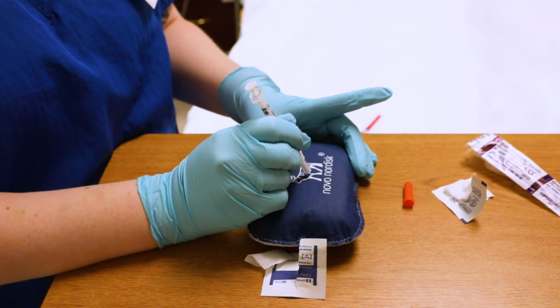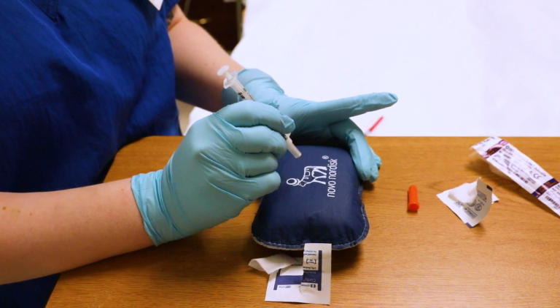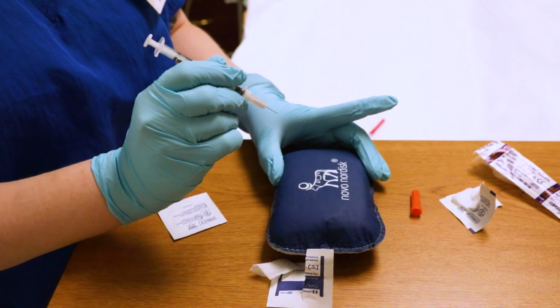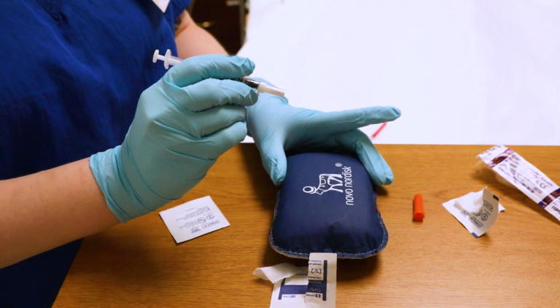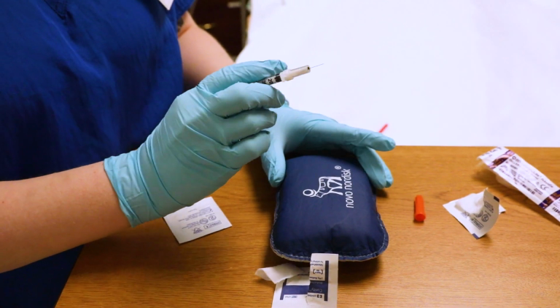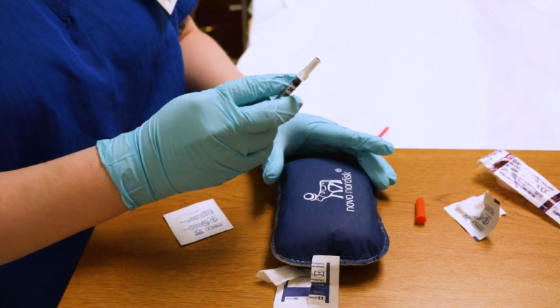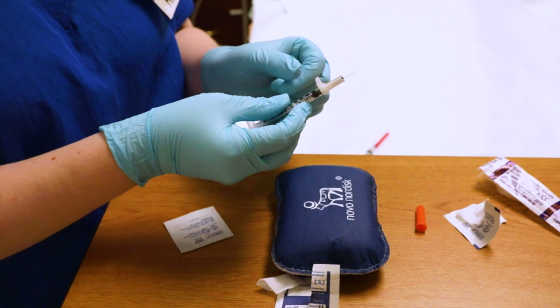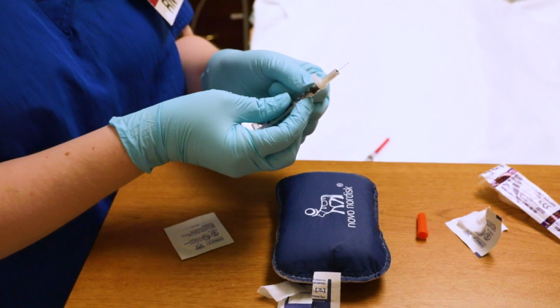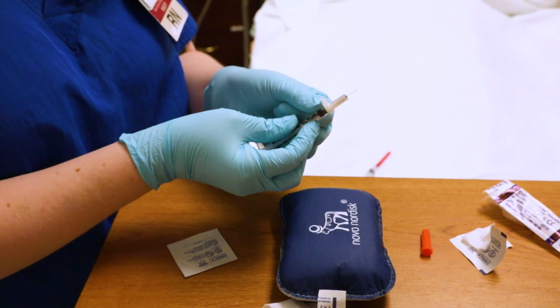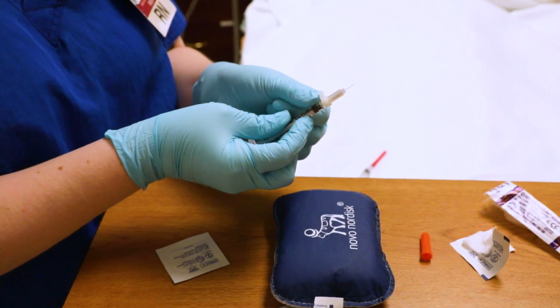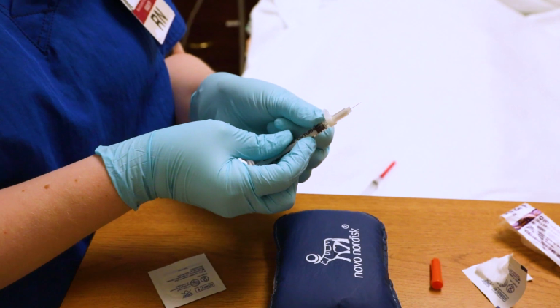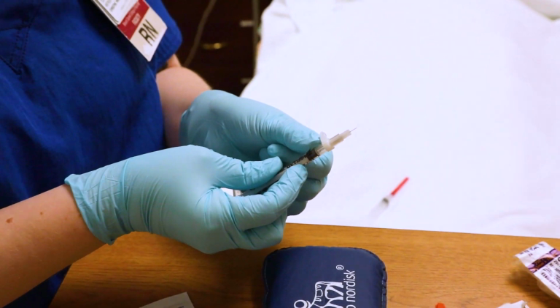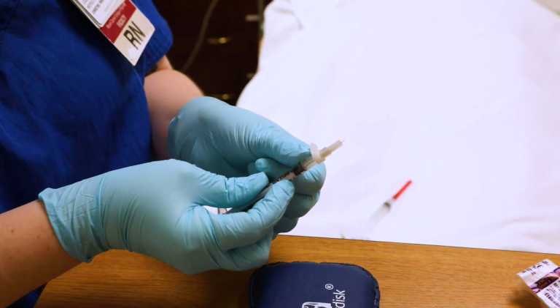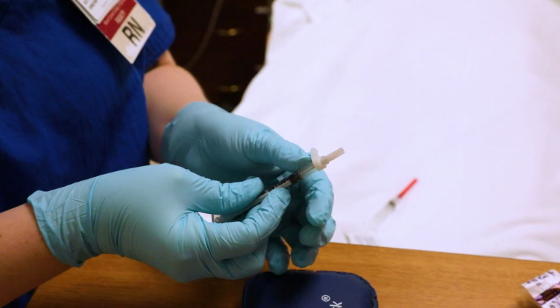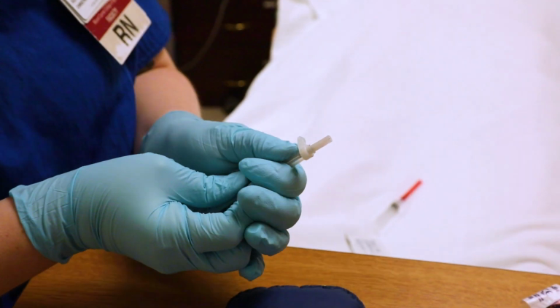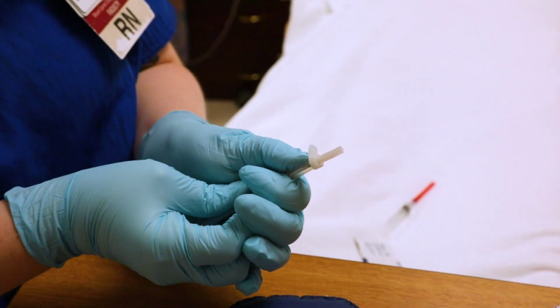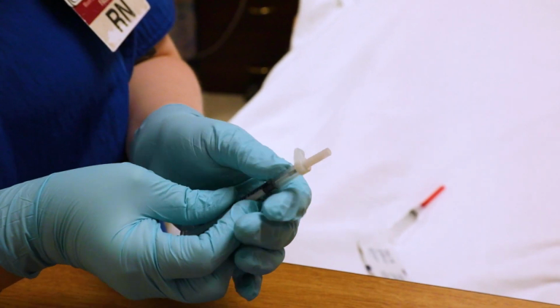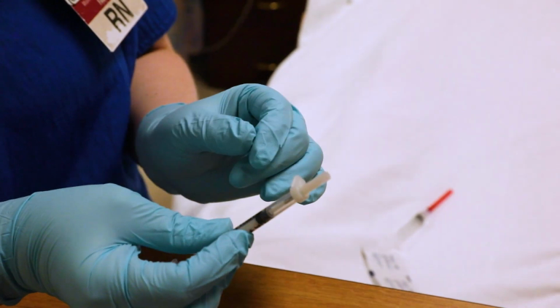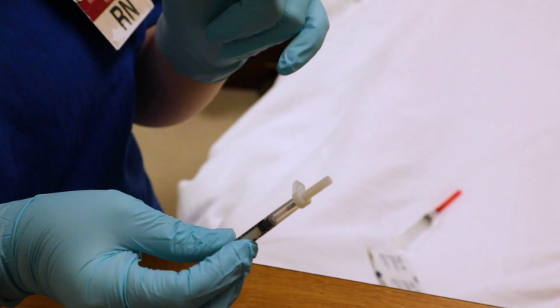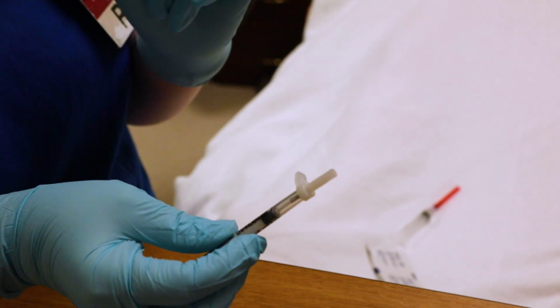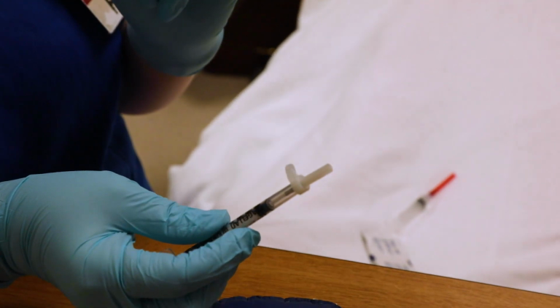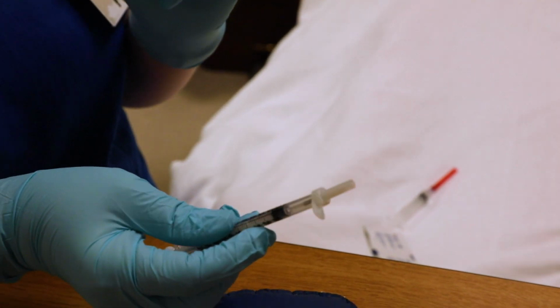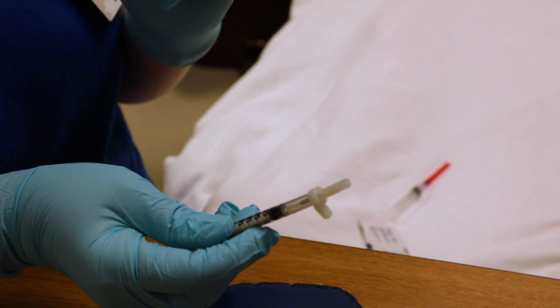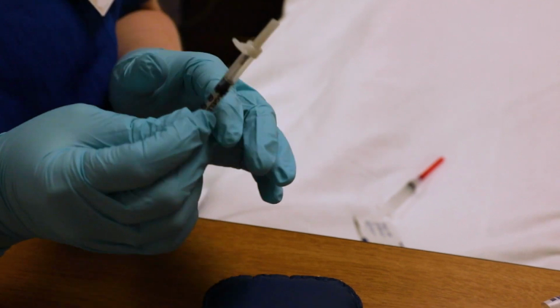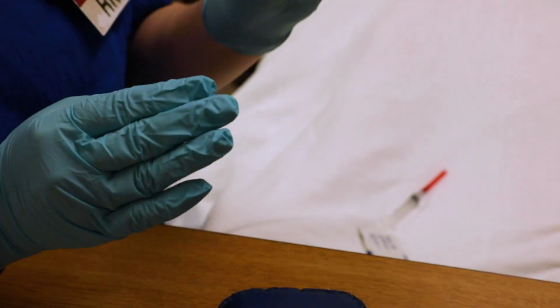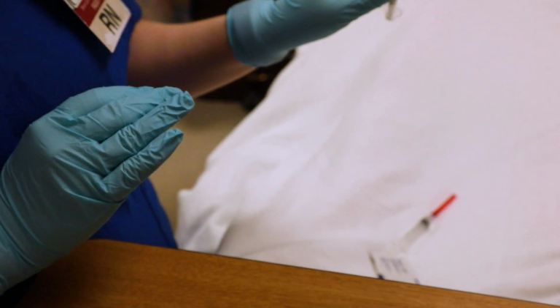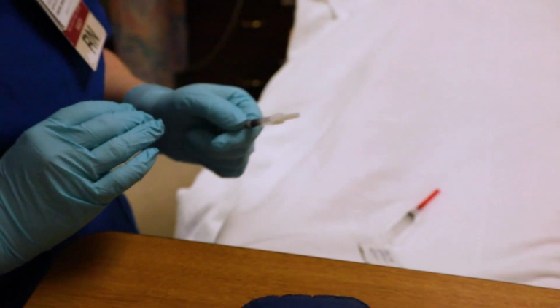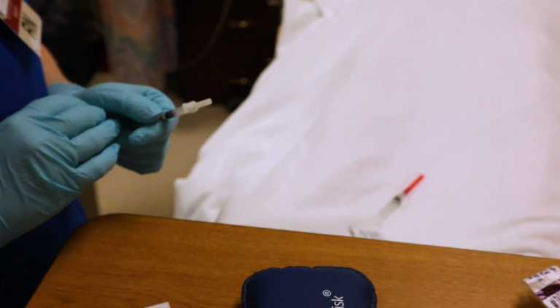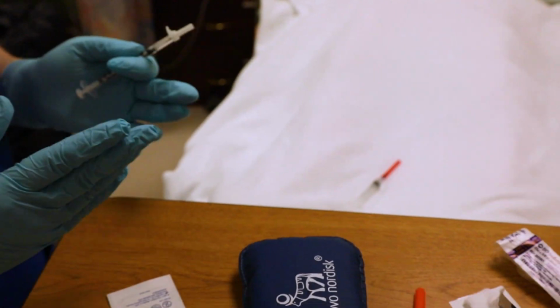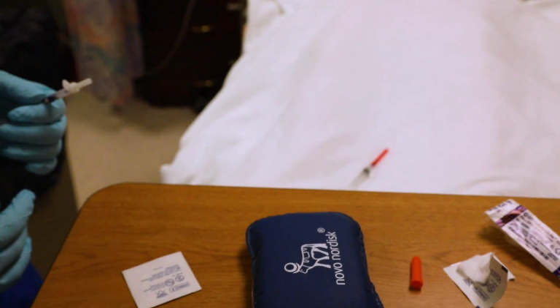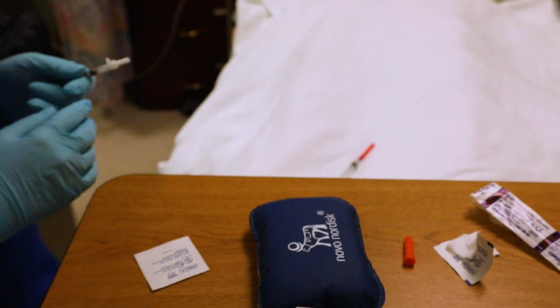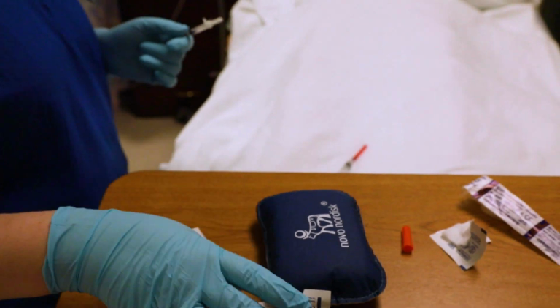Then I'm going to pull it straight out. The safety needs to be engaged — I flip this up and lock it, which protects me from getting poked again. Then this goes into your sharps container and you're ready to go on with your patient care.